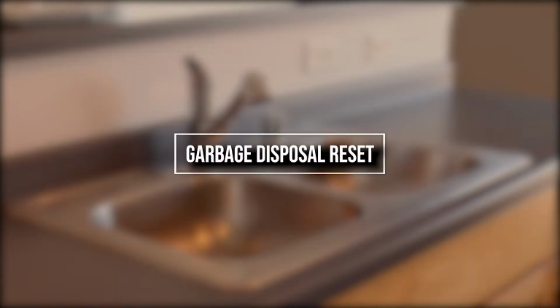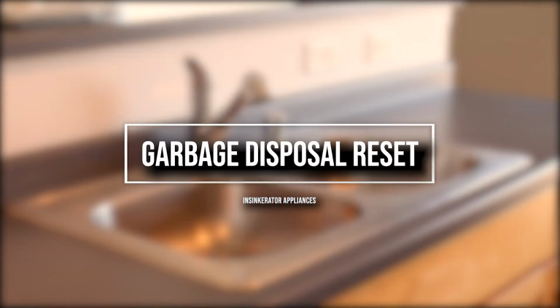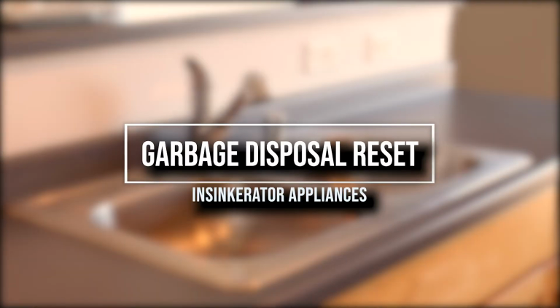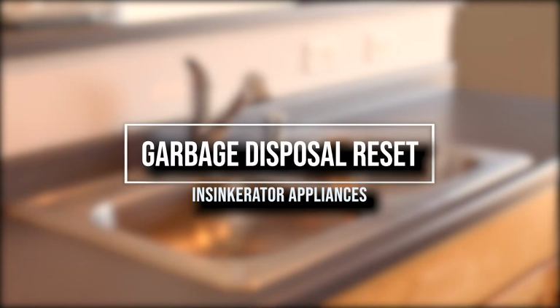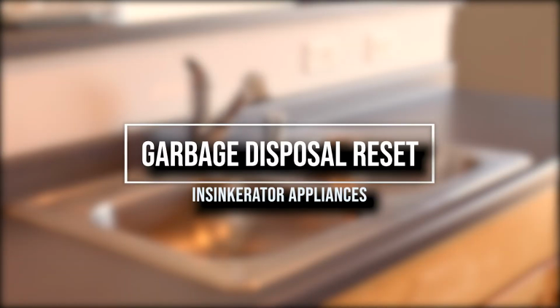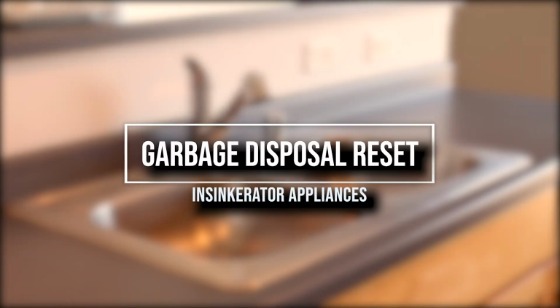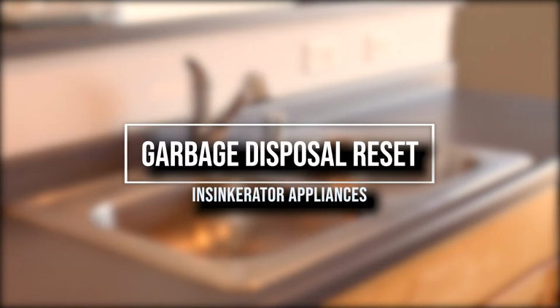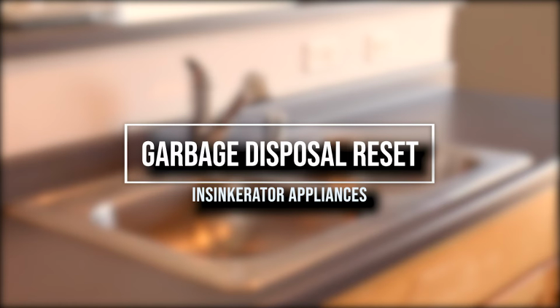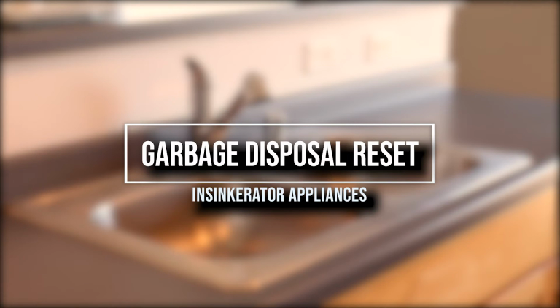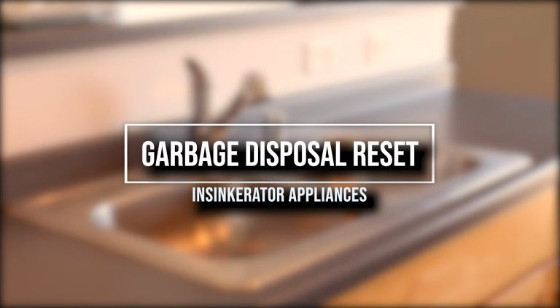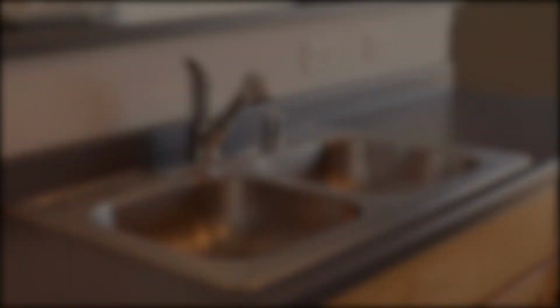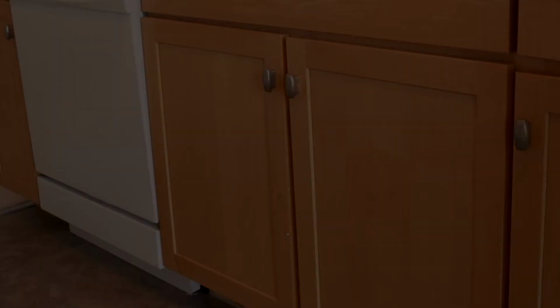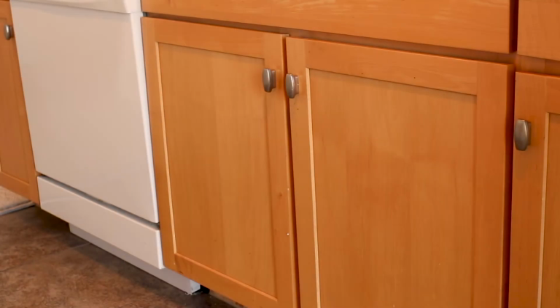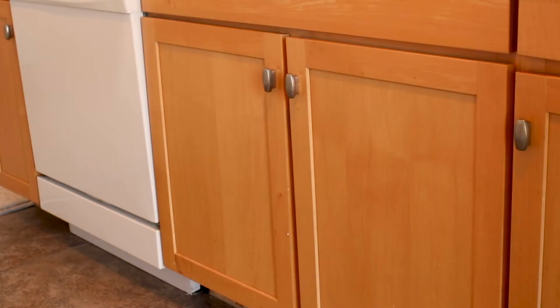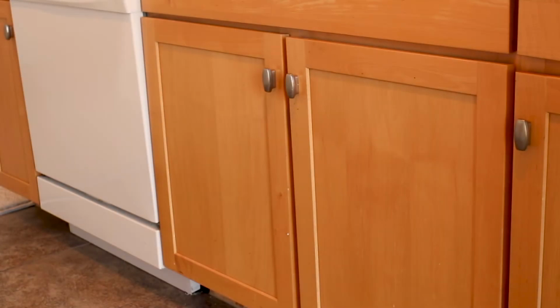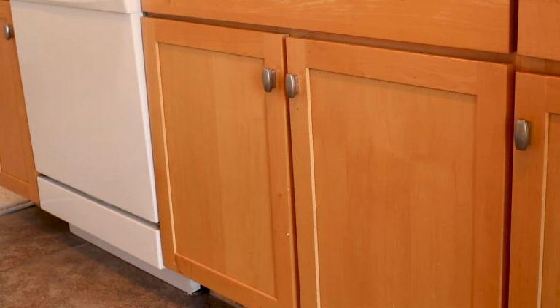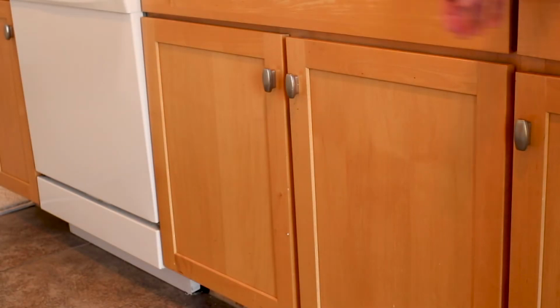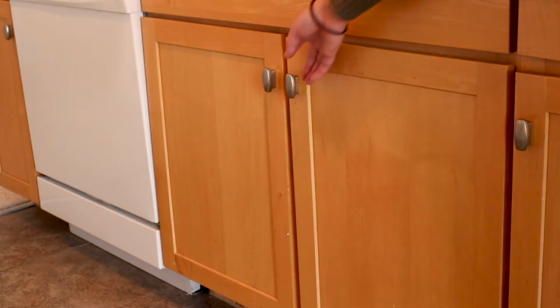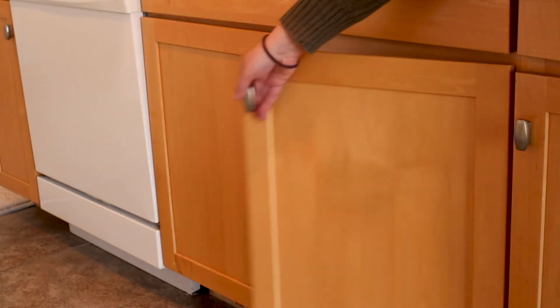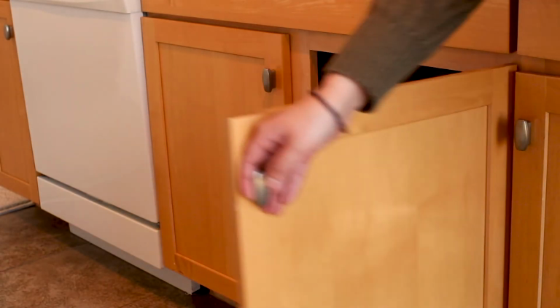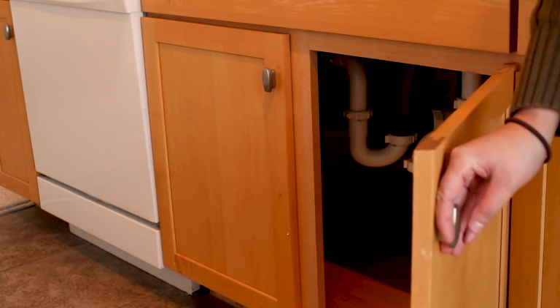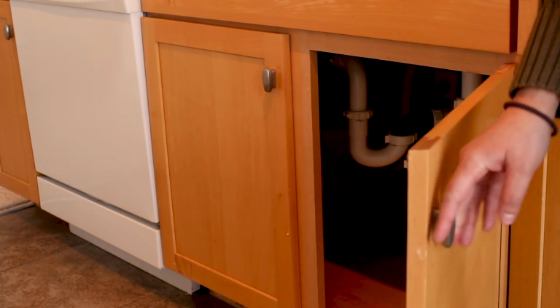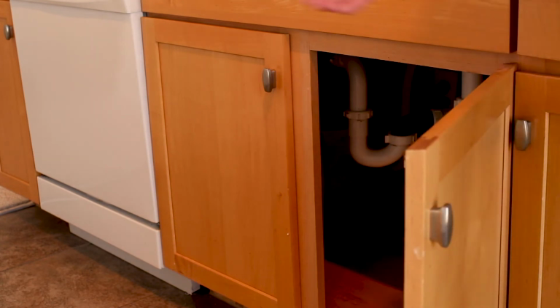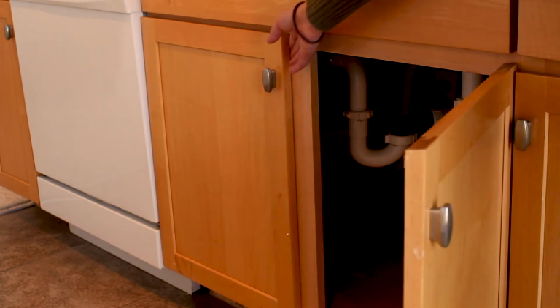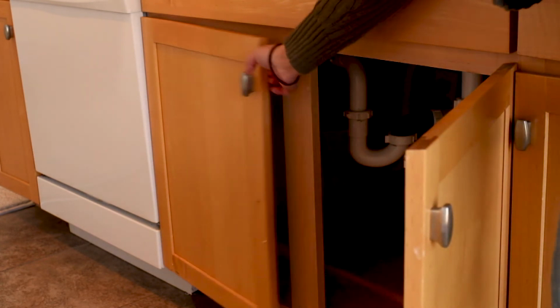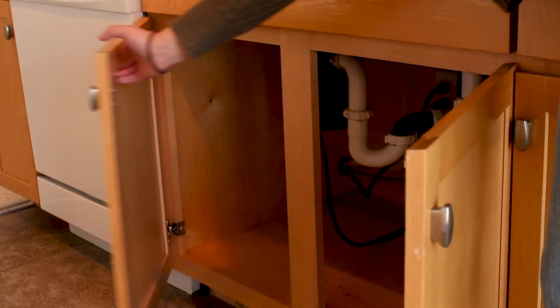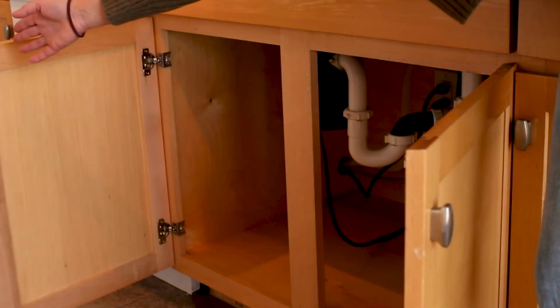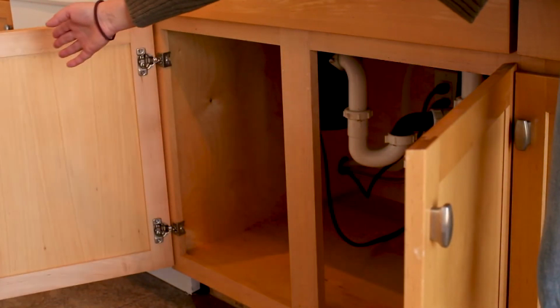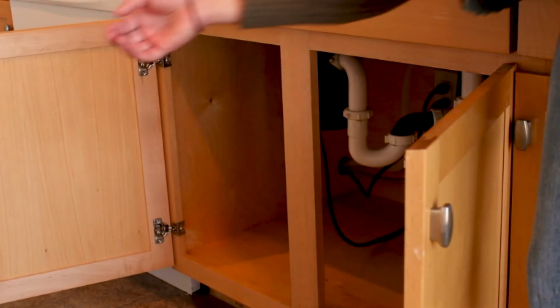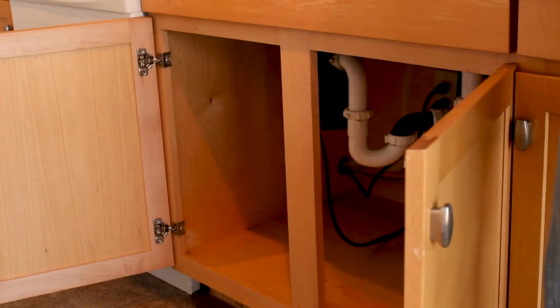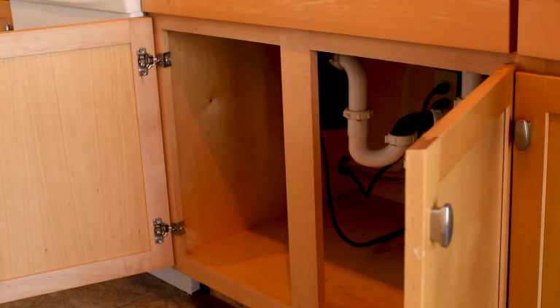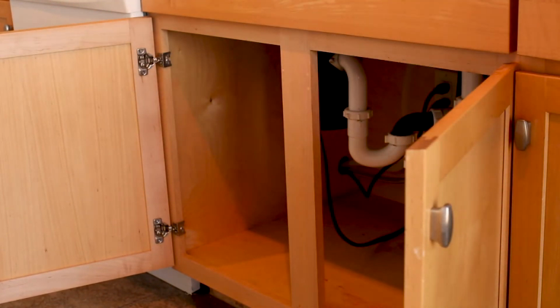First up we have the garbage disposal reset. In every apartment at Jefferson Block you're going to have a garbage disposal installed under your sink. All you have to do is open the cabinet doors and typically on the left side you'll locate your garbage disposal.